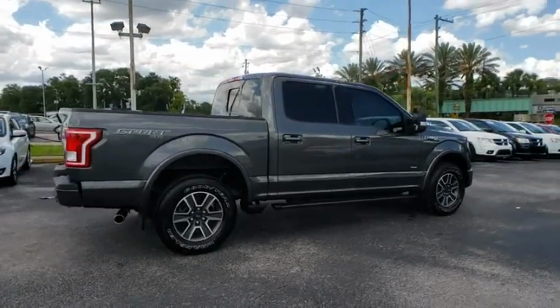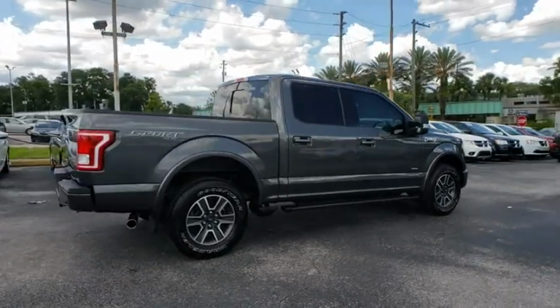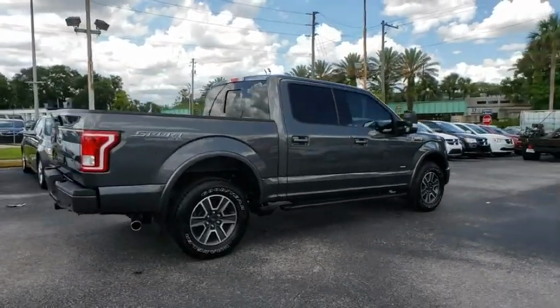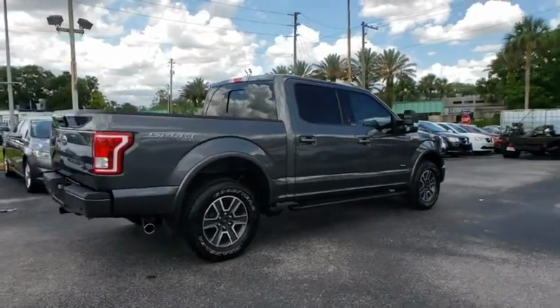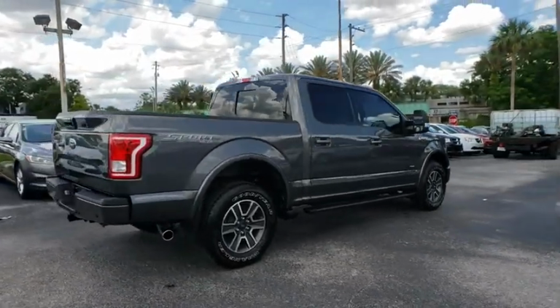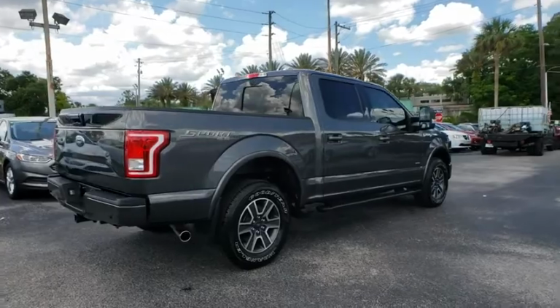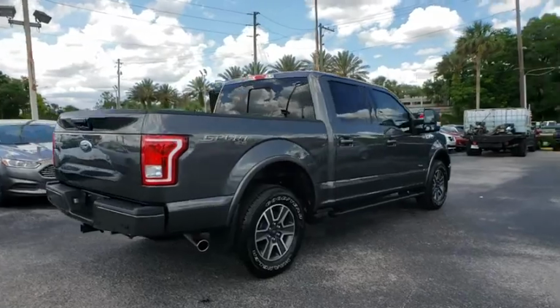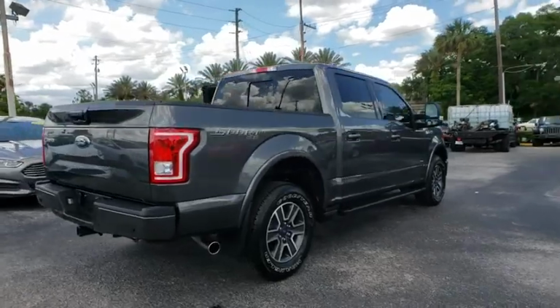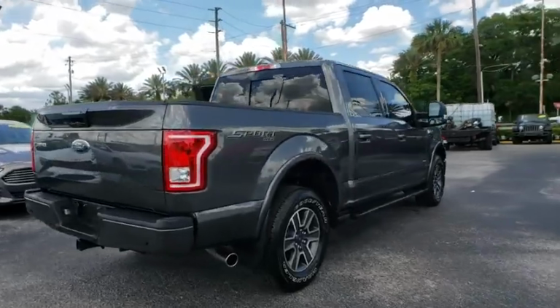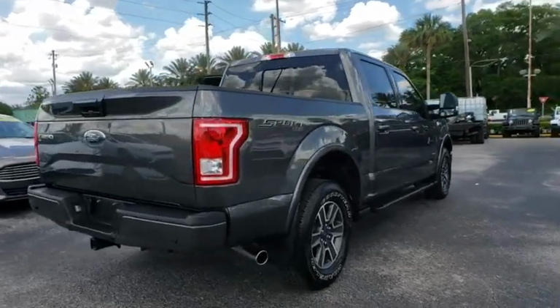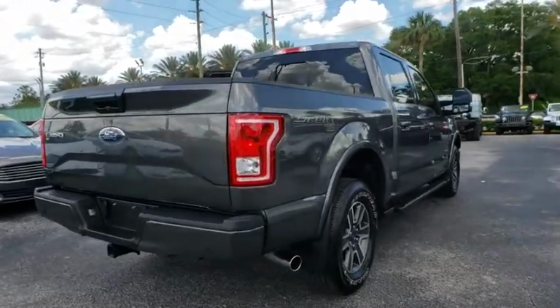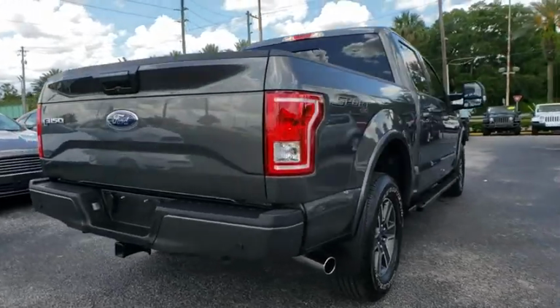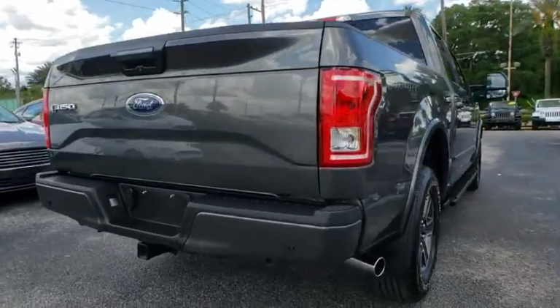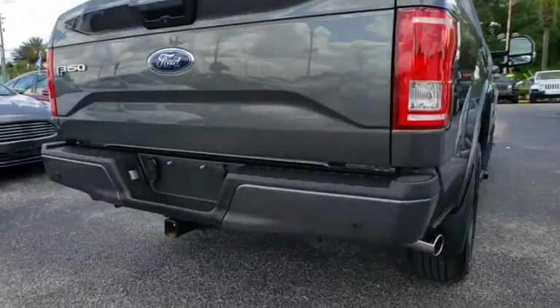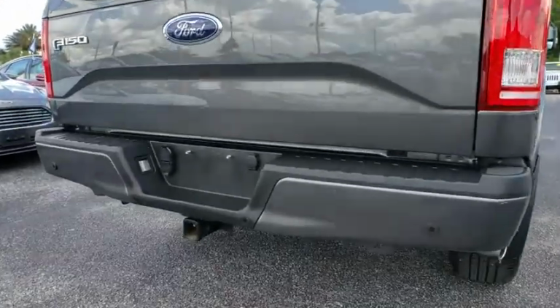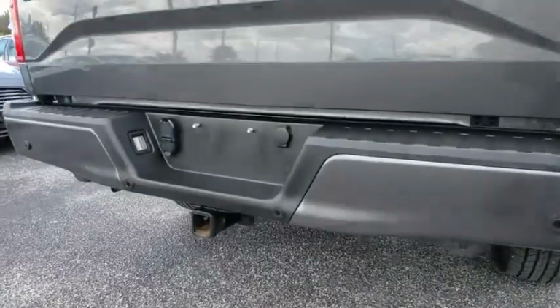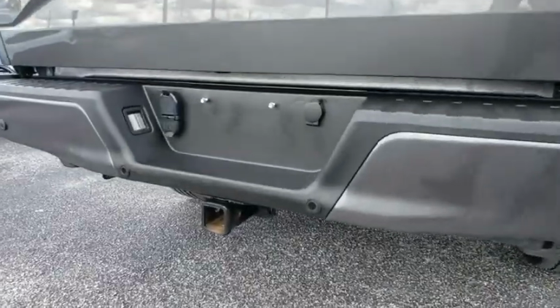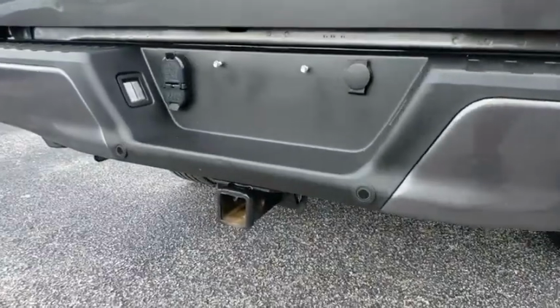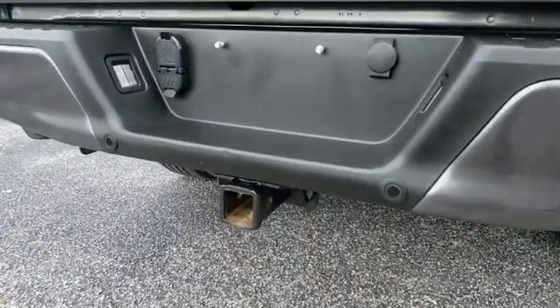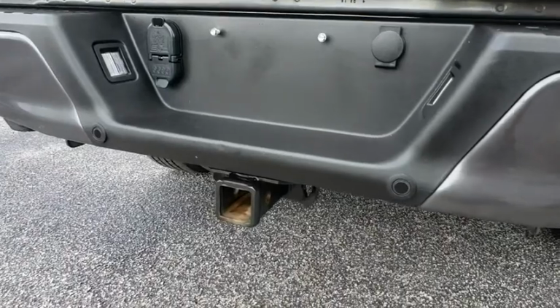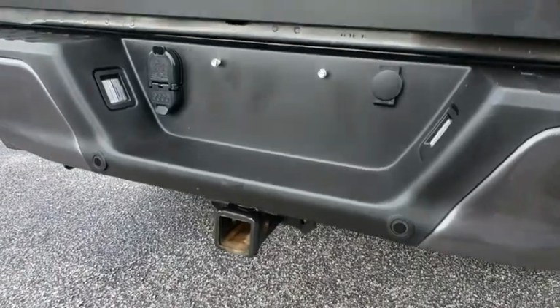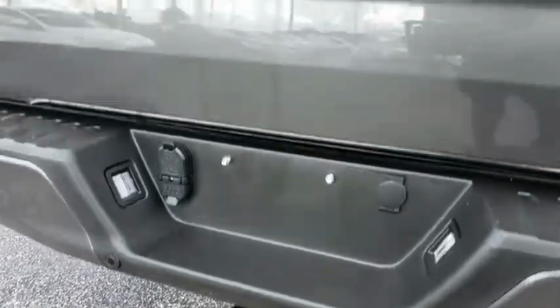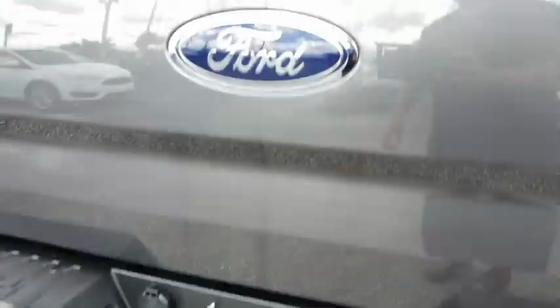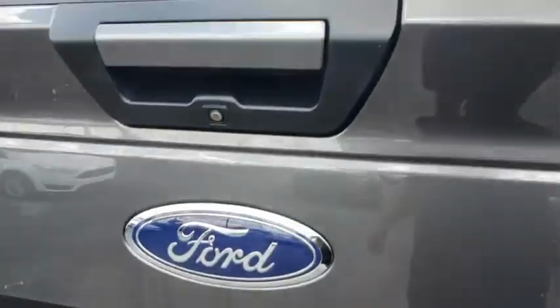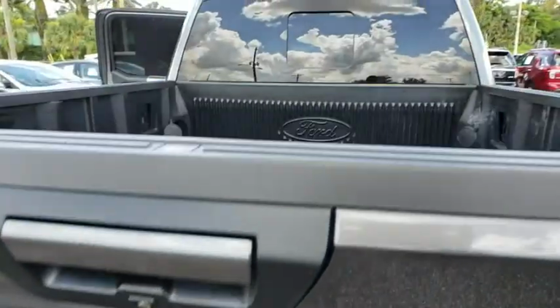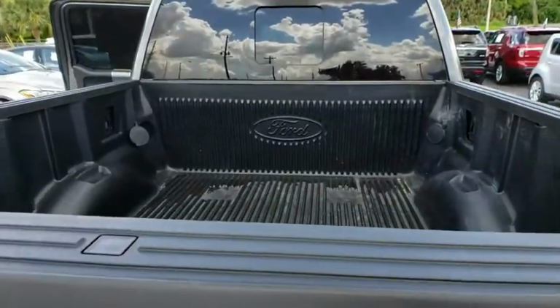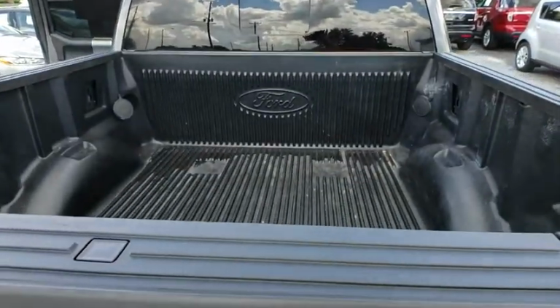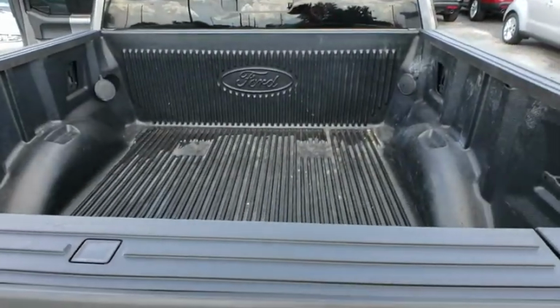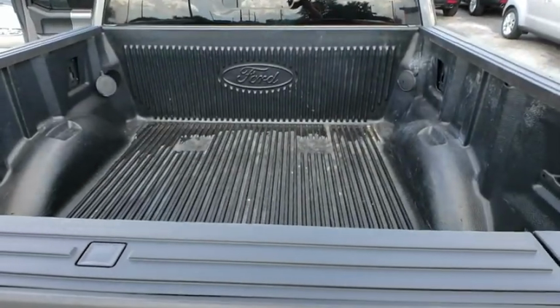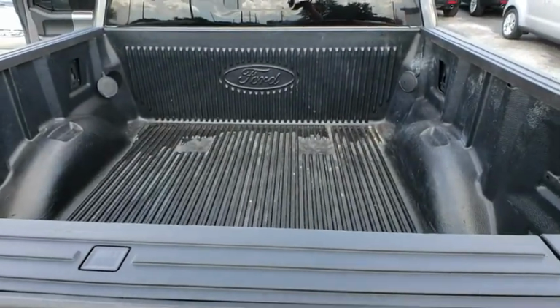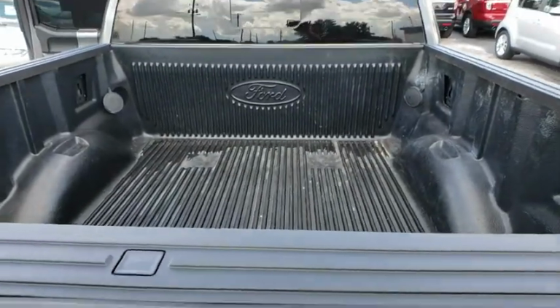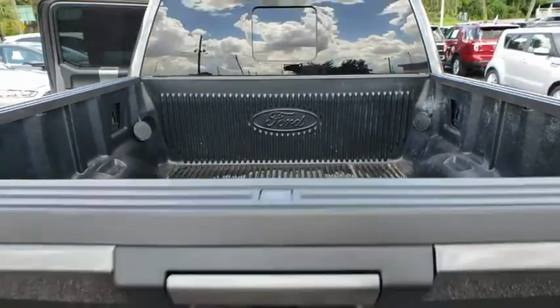Here are some of this vehicle's great options: traction control, remote engine start, leather wrapped steering wheel, dual airbags, power steering, four wheel disc brakes, center armrest, CD player.